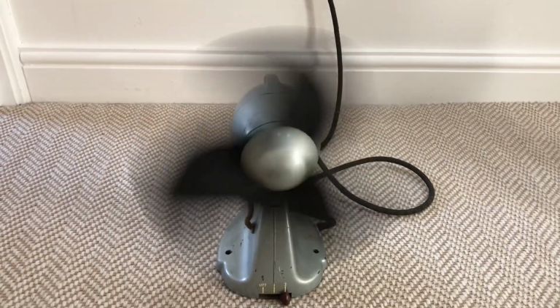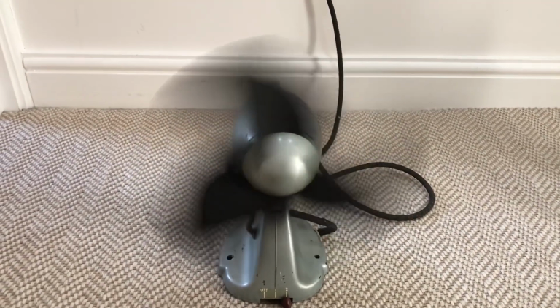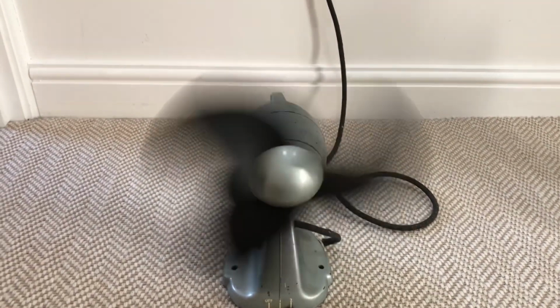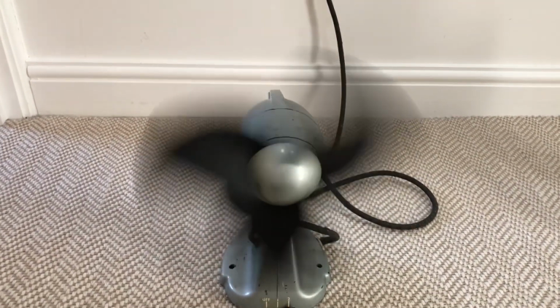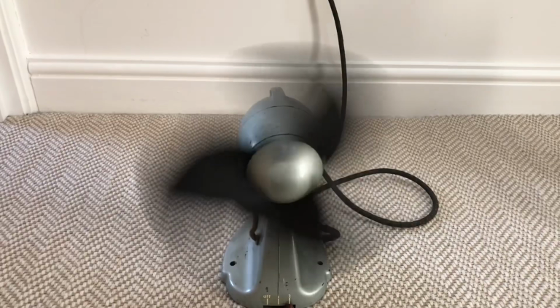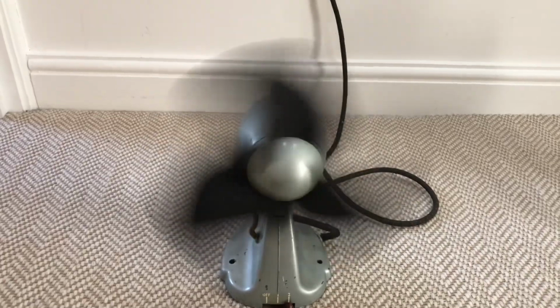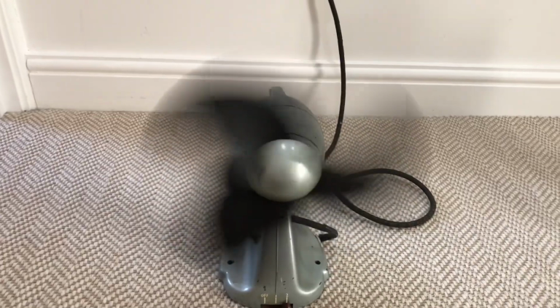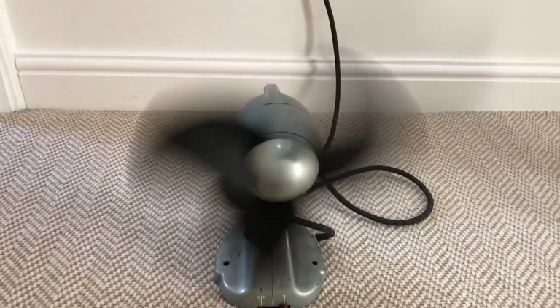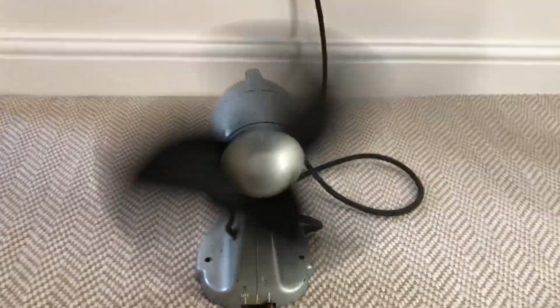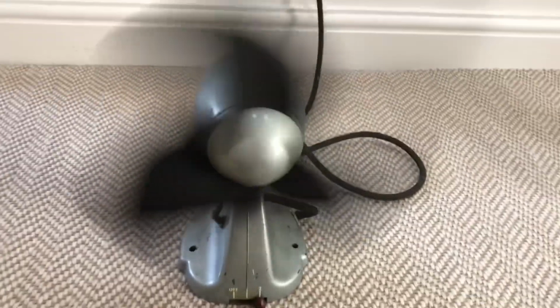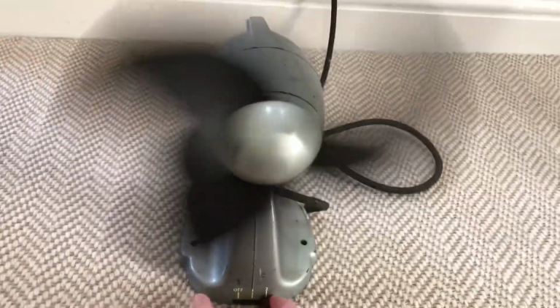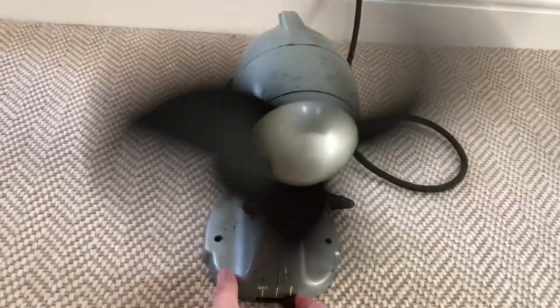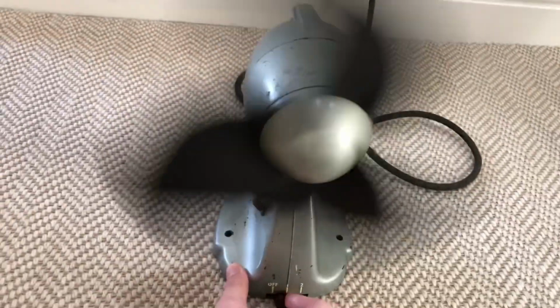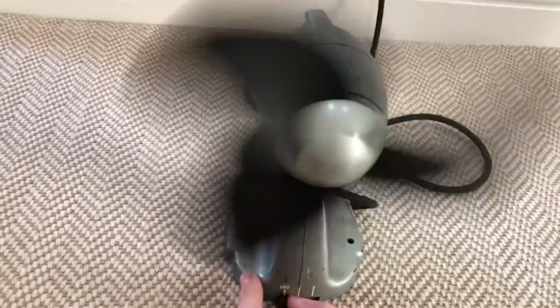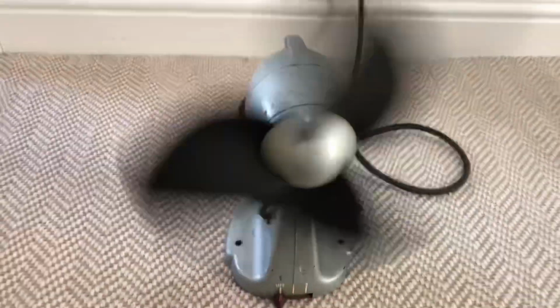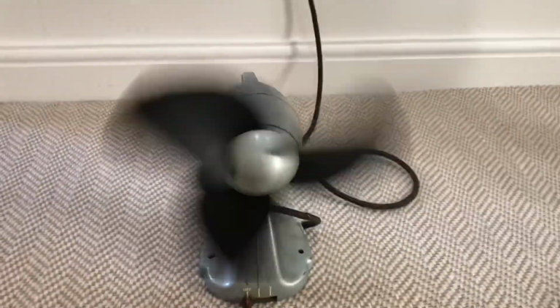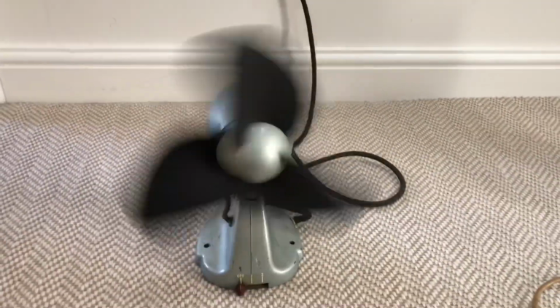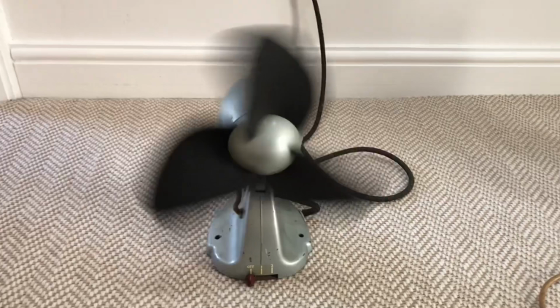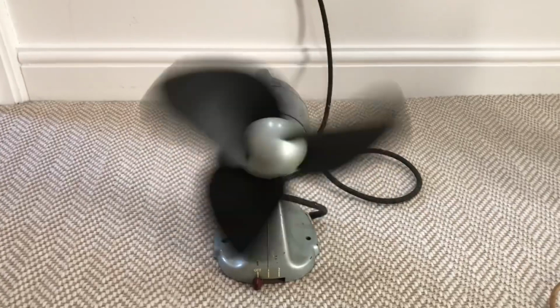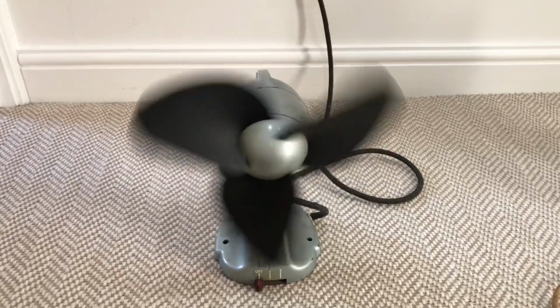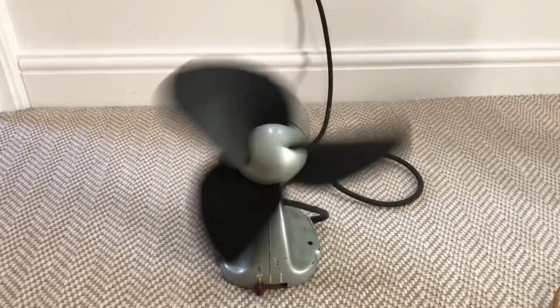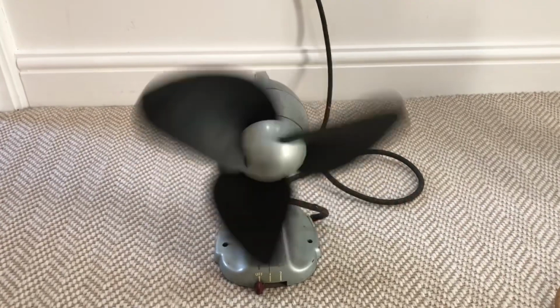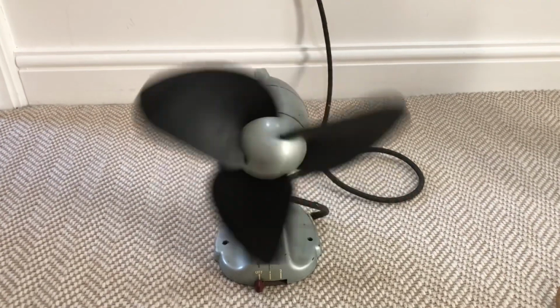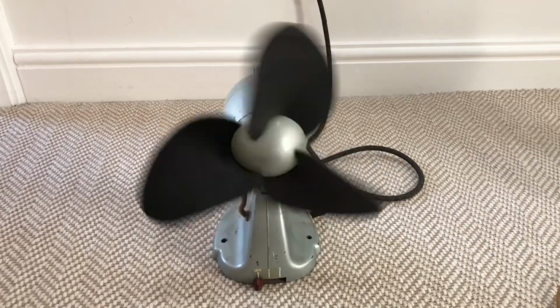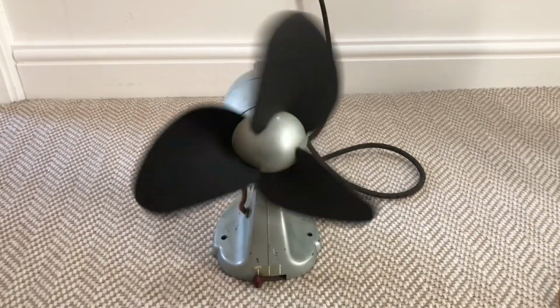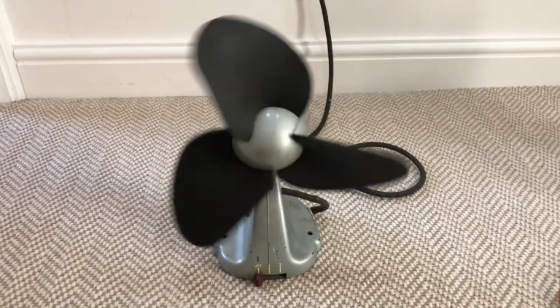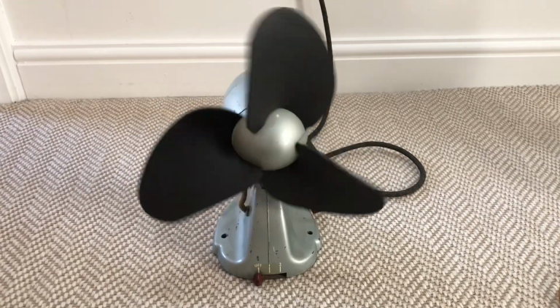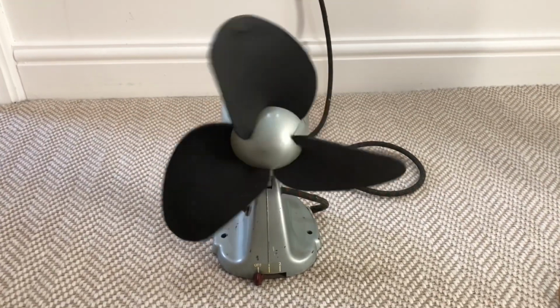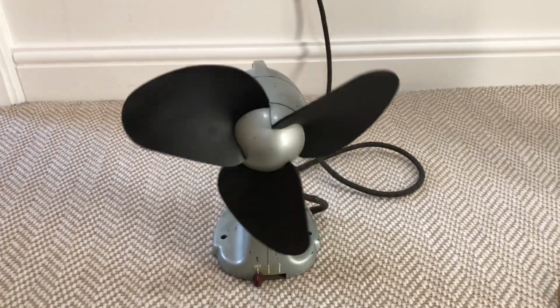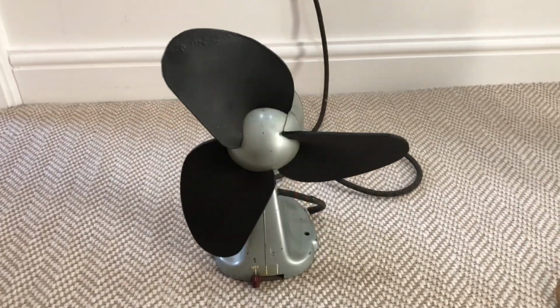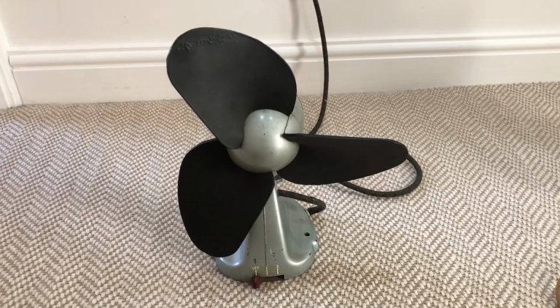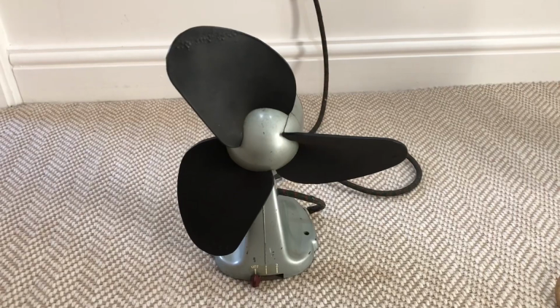It spins quite slowly on low, which is quite cool. Off. Definitely needs some work, but hey.